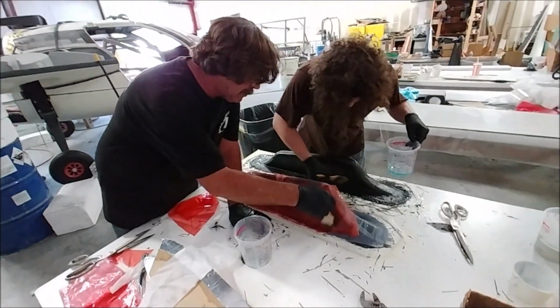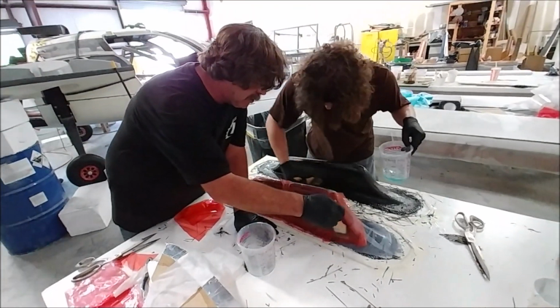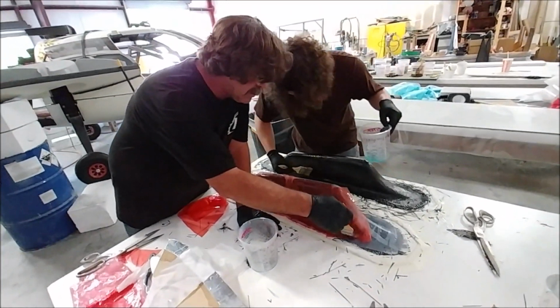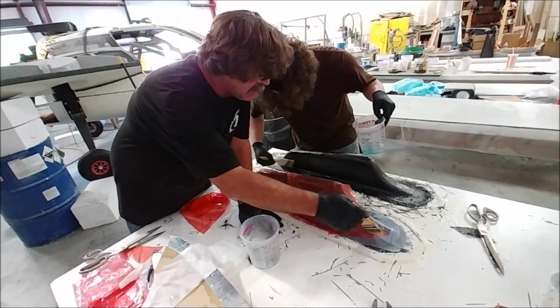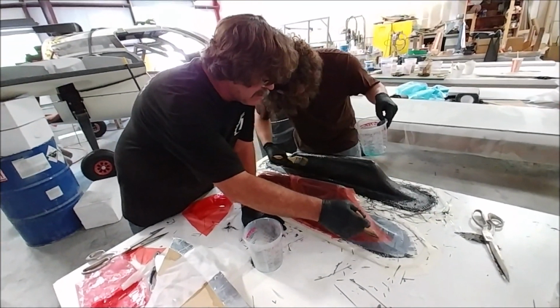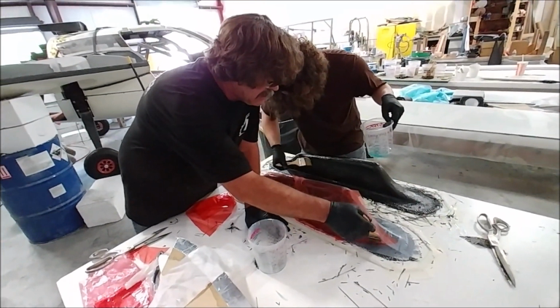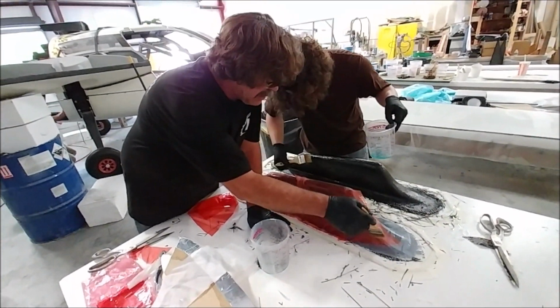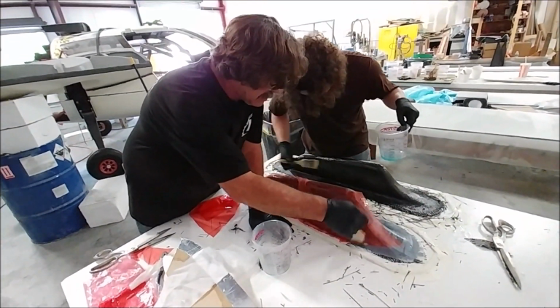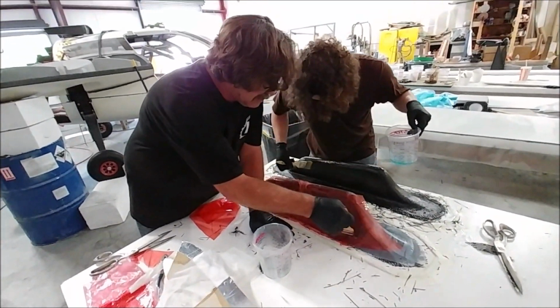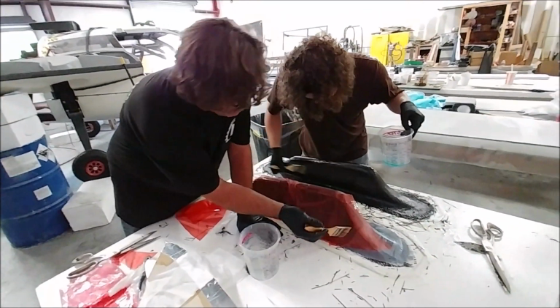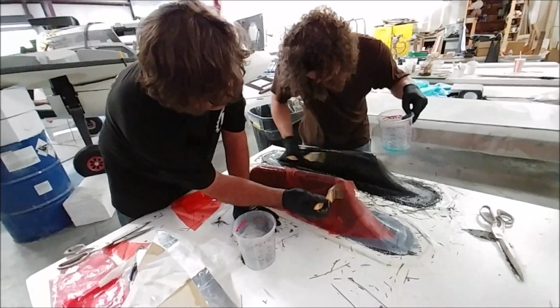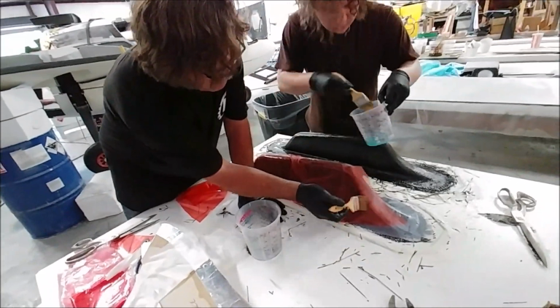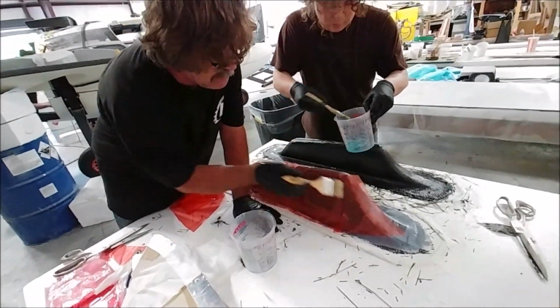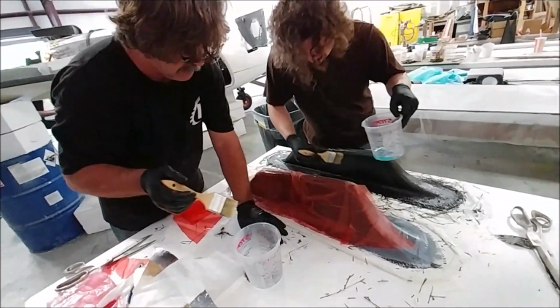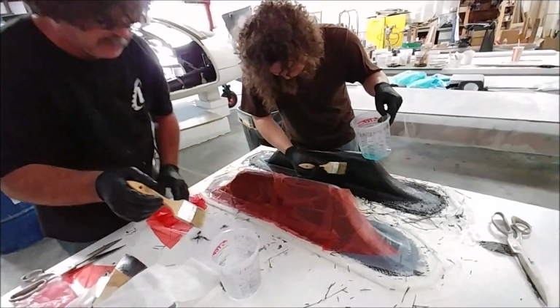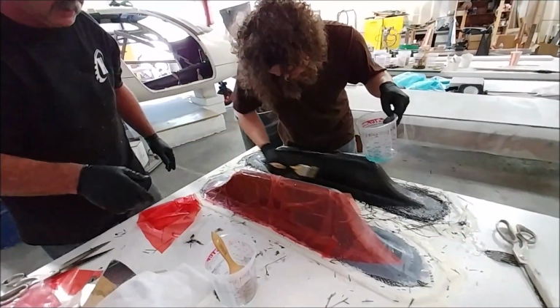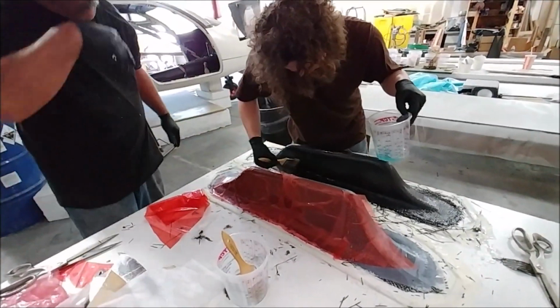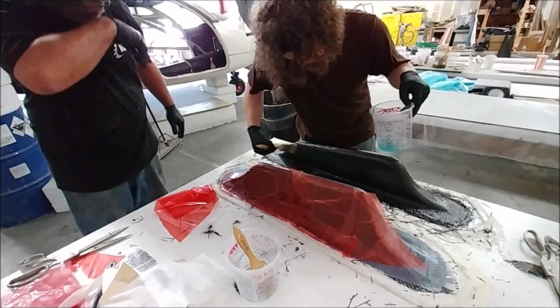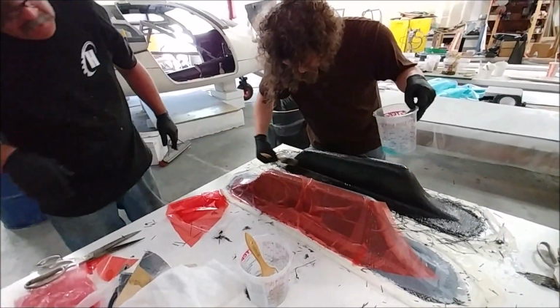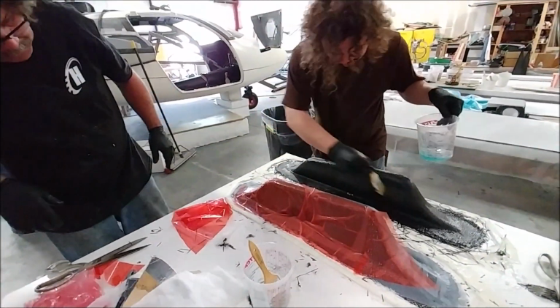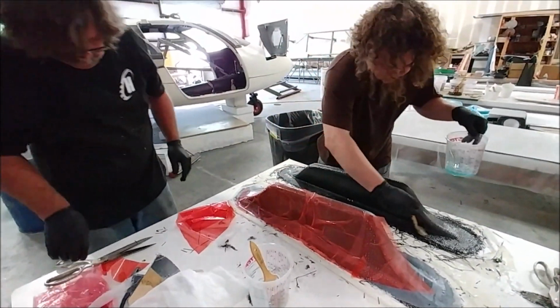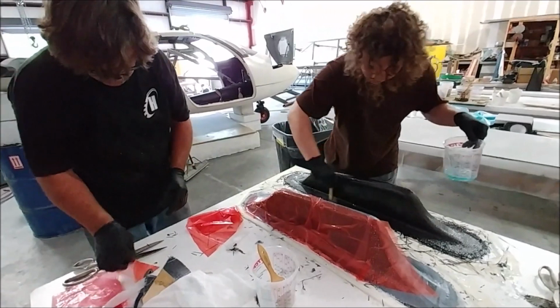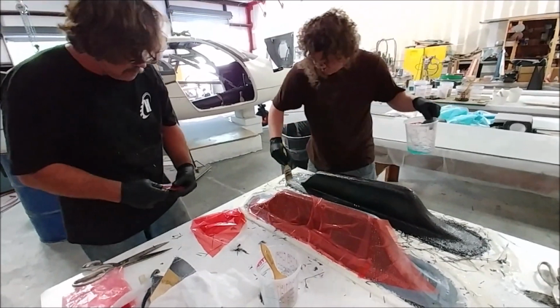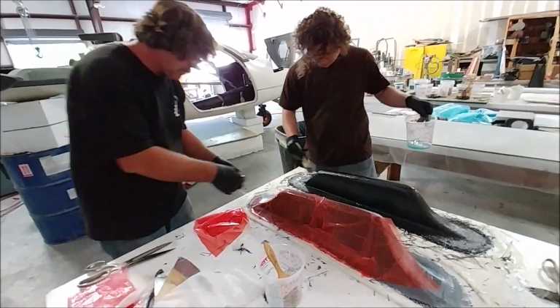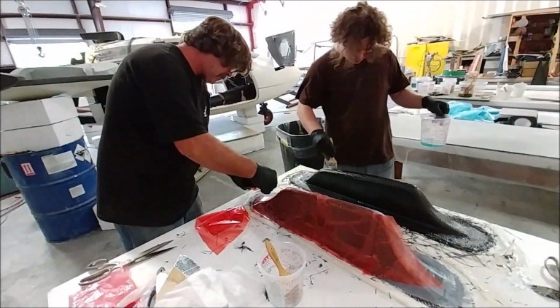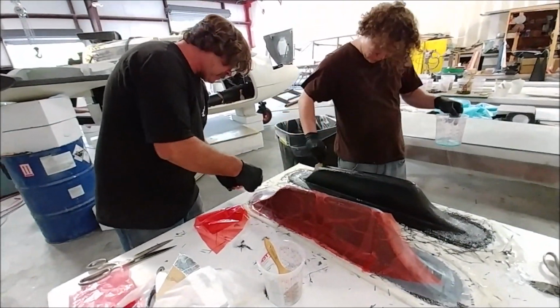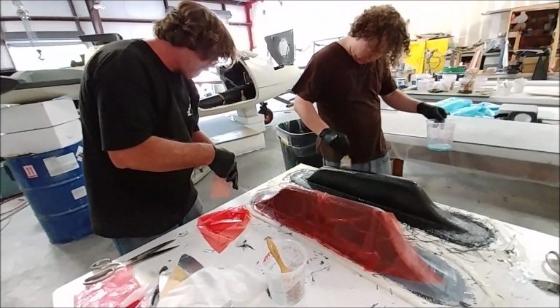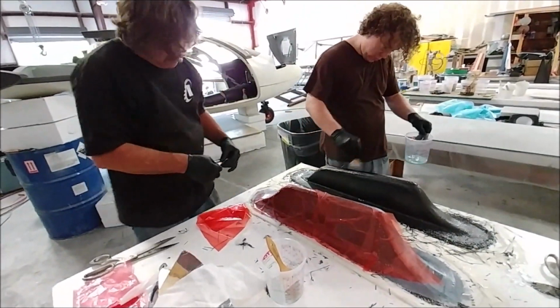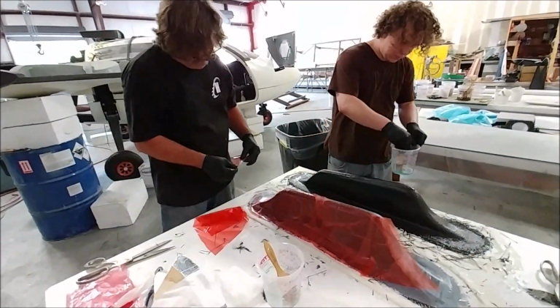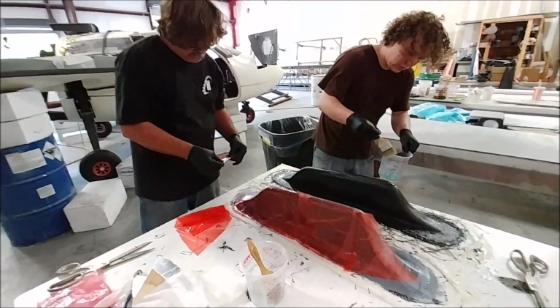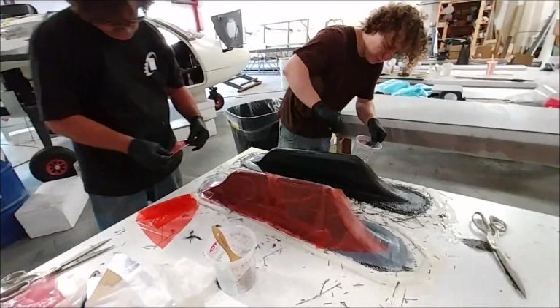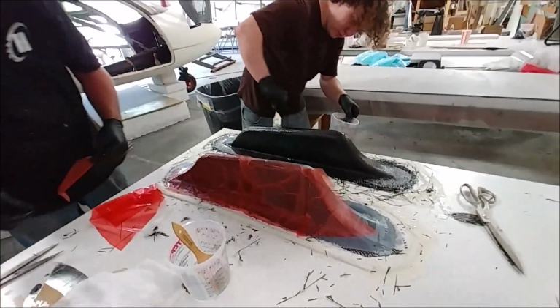Here Jeff and Devin are laying the carbon fiber down over the armrests, over the foam blanks that were milled to create those shapes. Just a few layers over there - pretty strong. These ones need to be fairly strong but nothing too complicated.